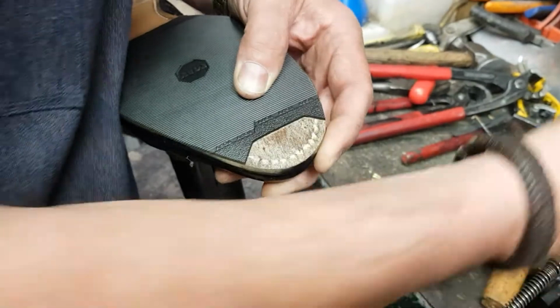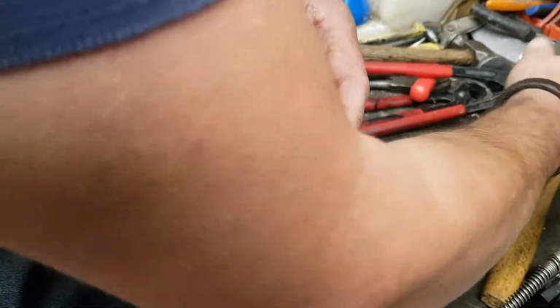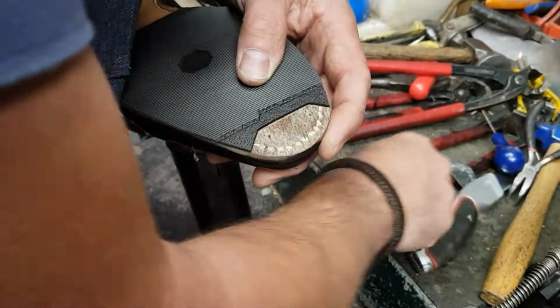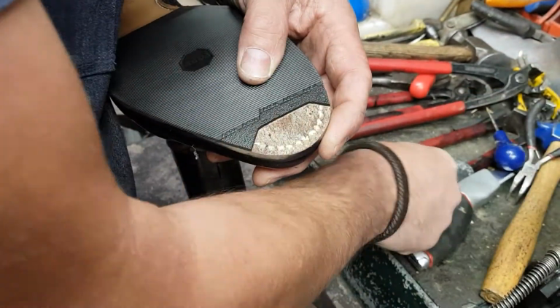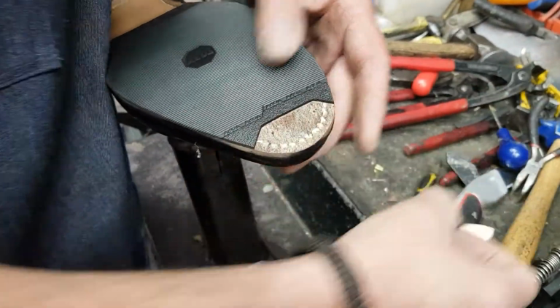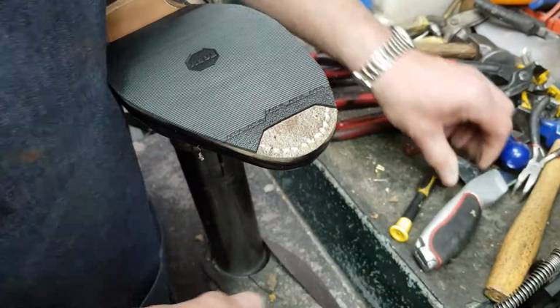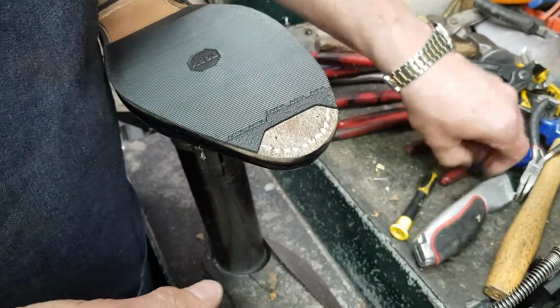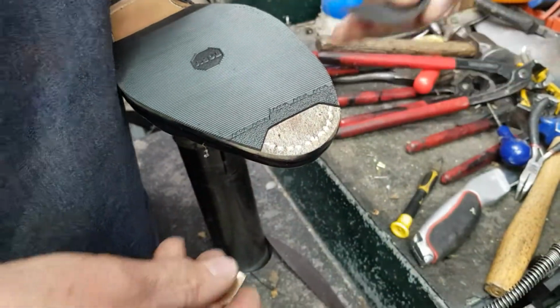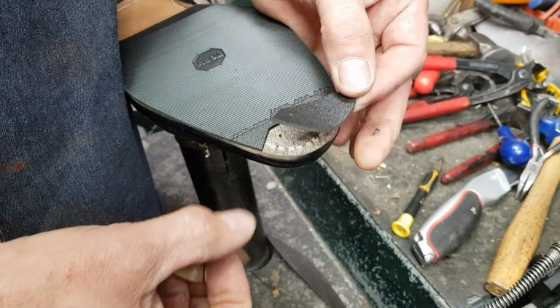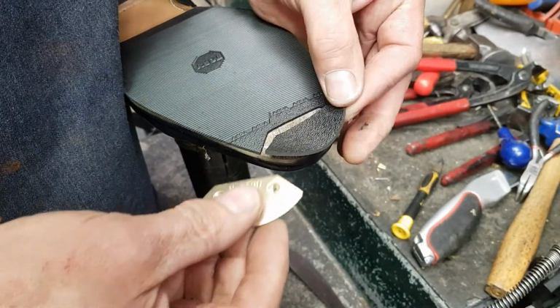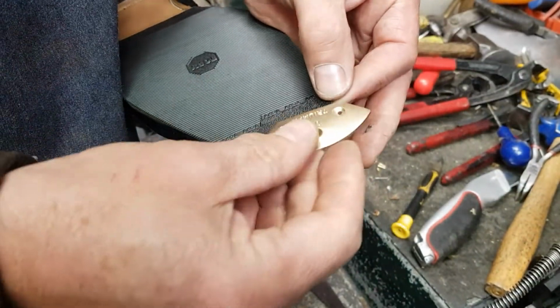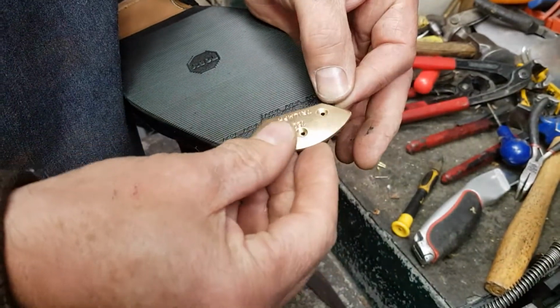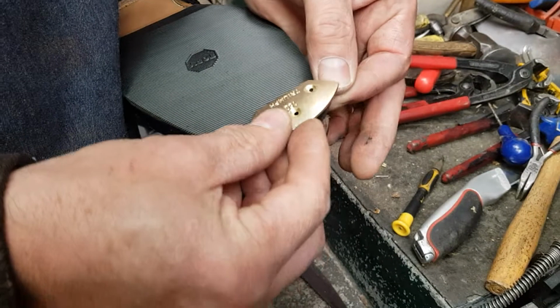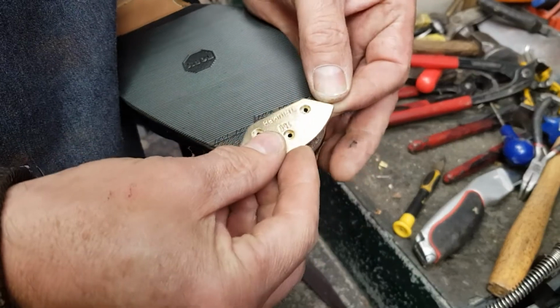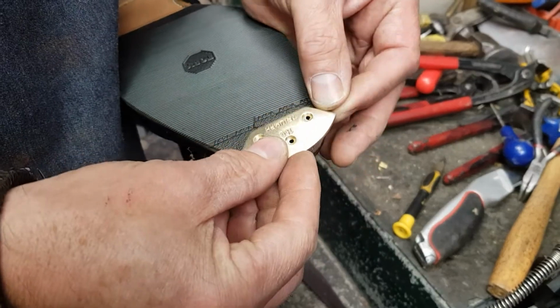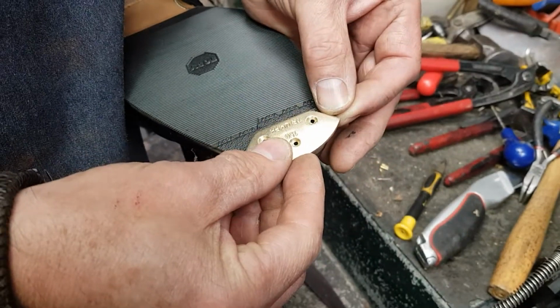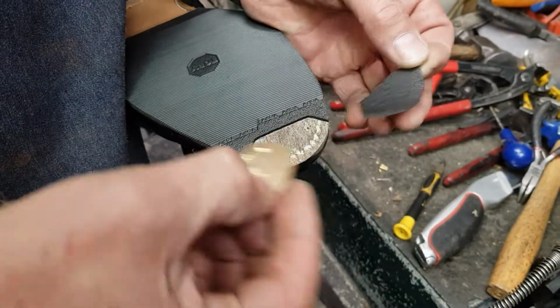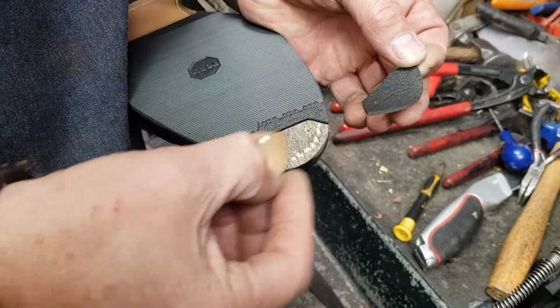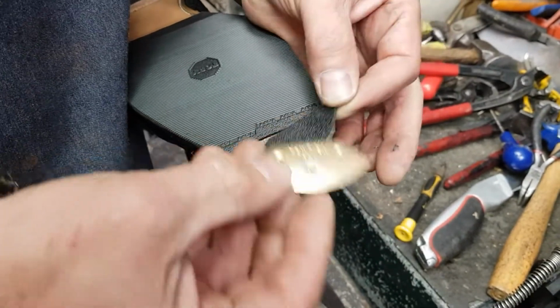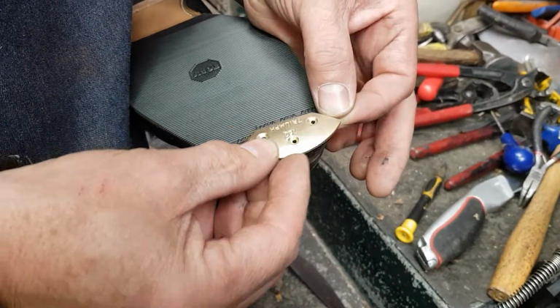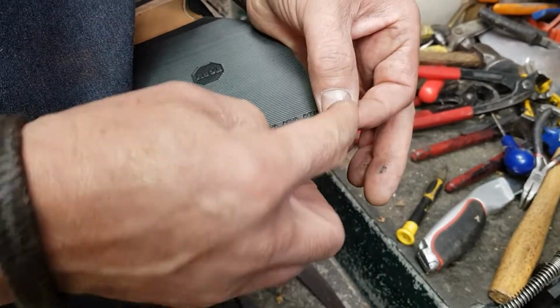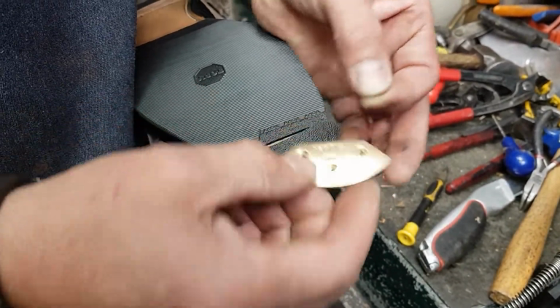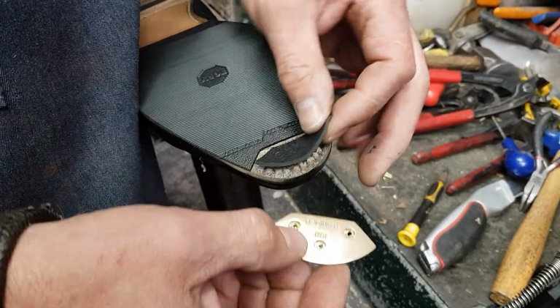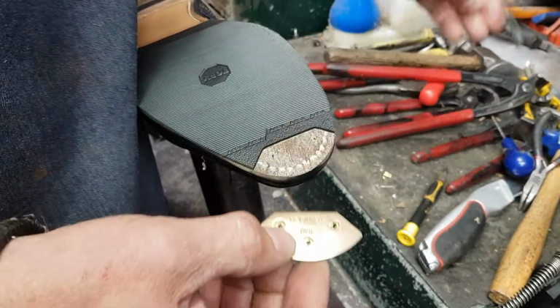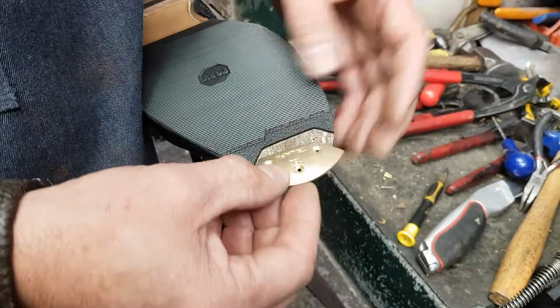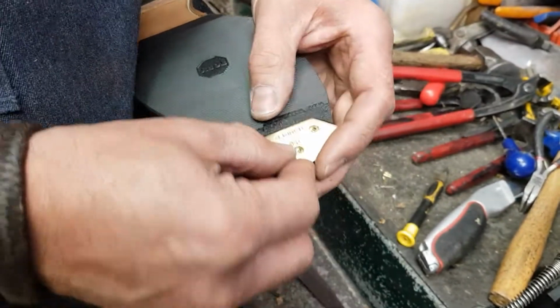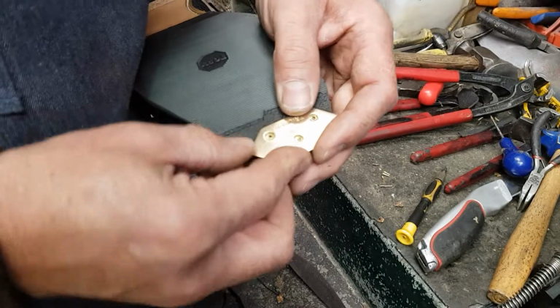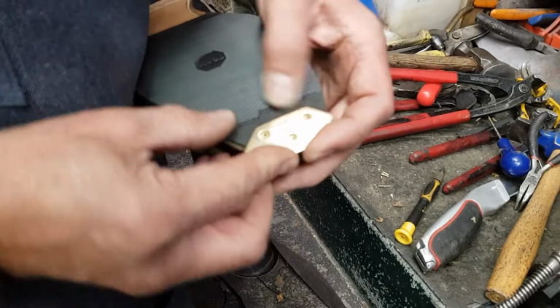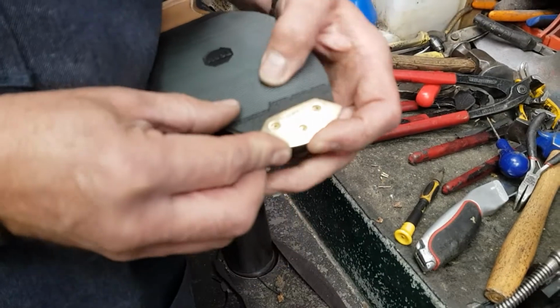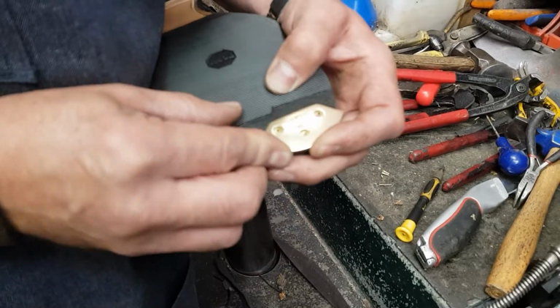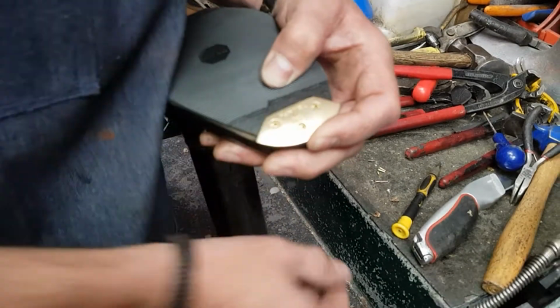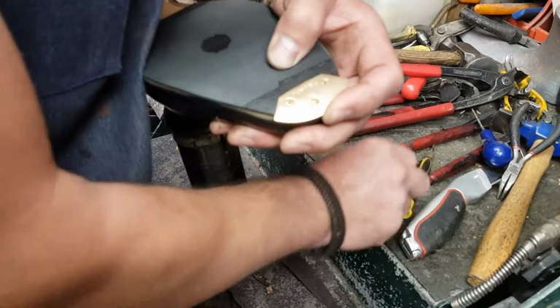So, toe plate. That was on there originally — we screwed it on in place, see the screw holes, and then we cut round it, and then that will go into there.